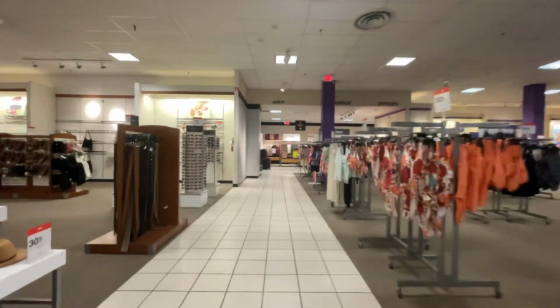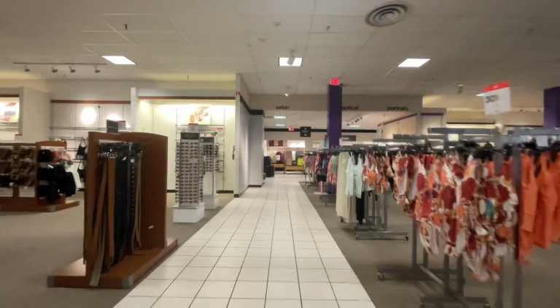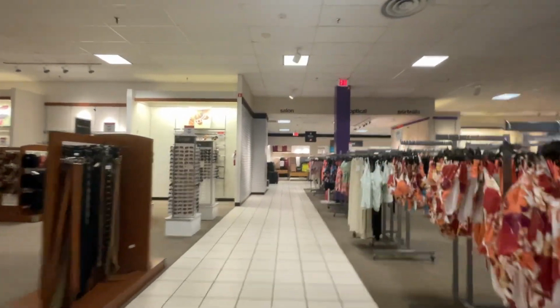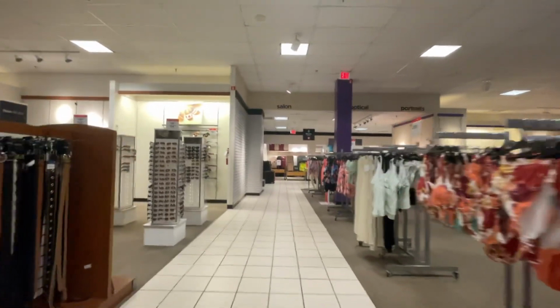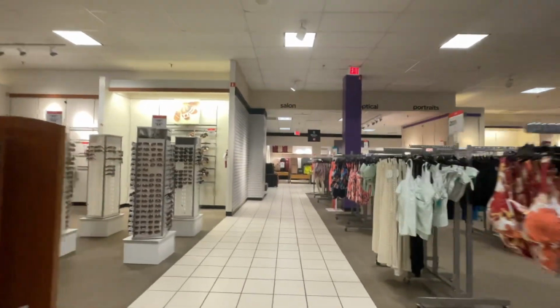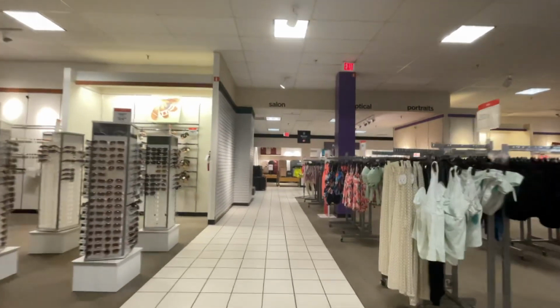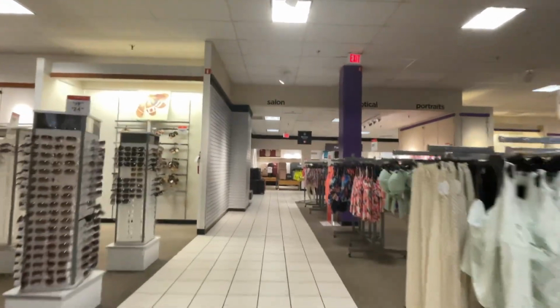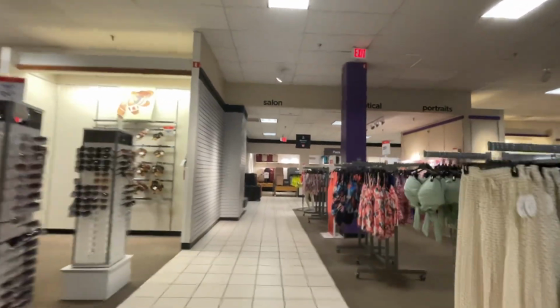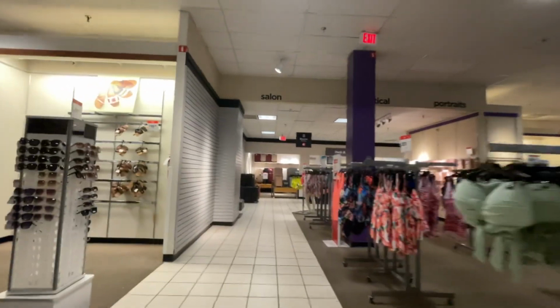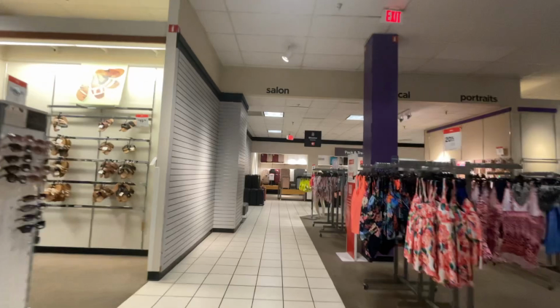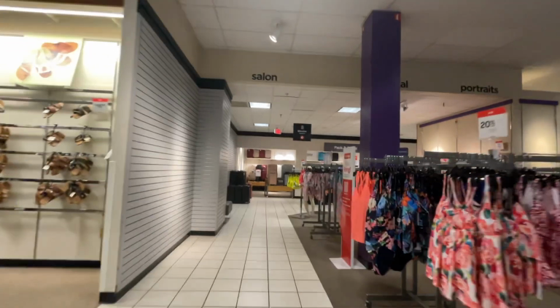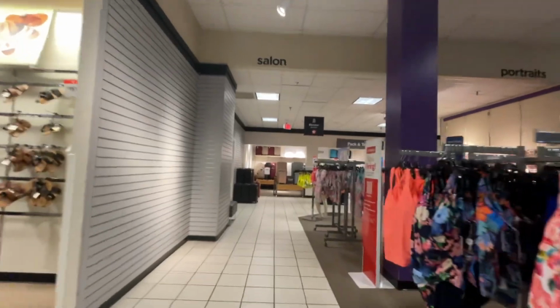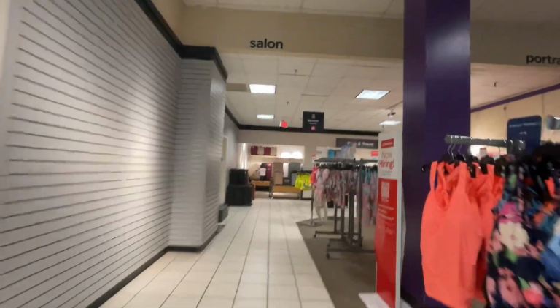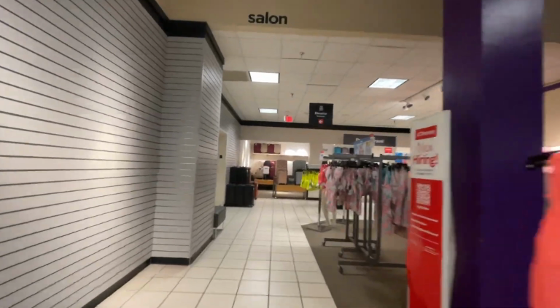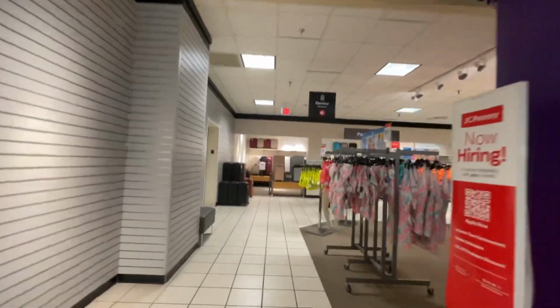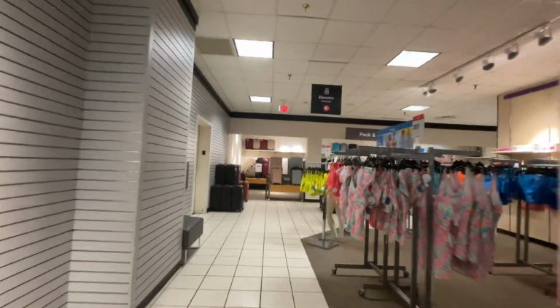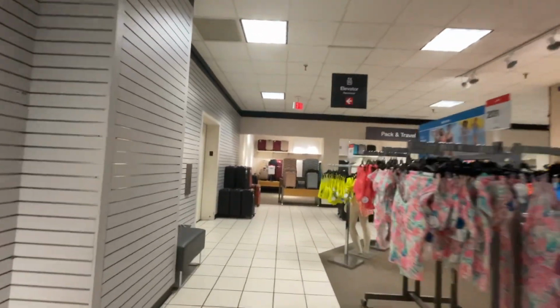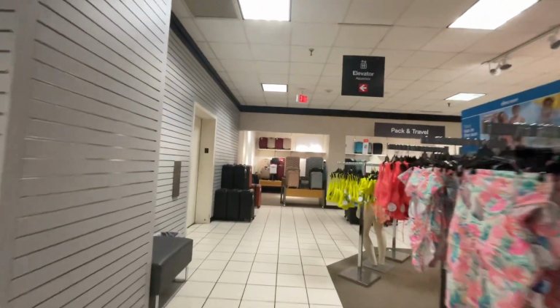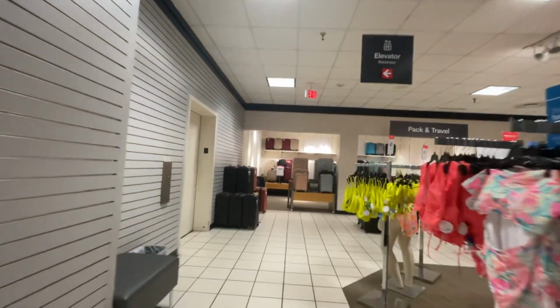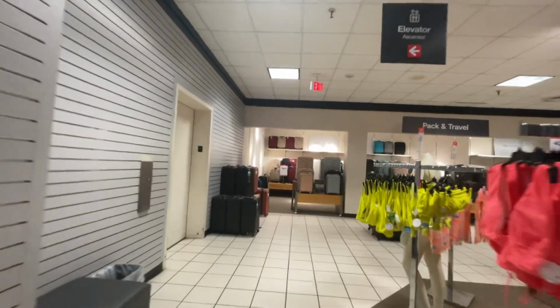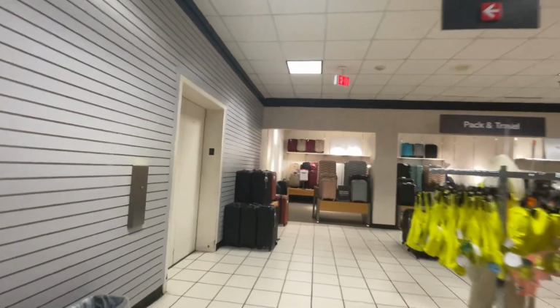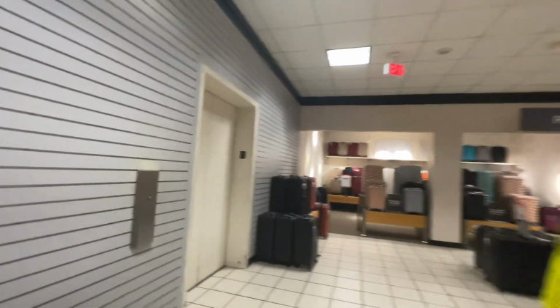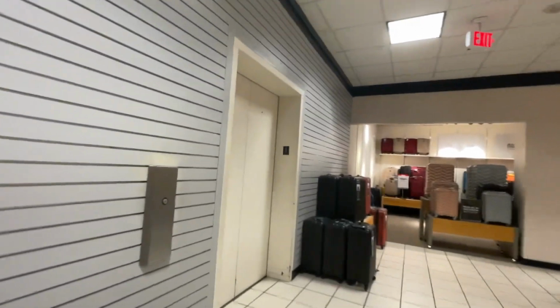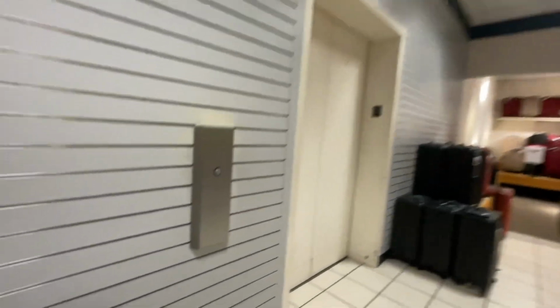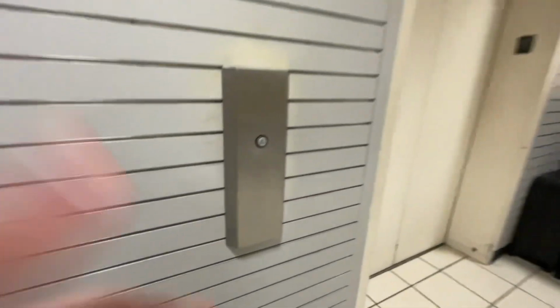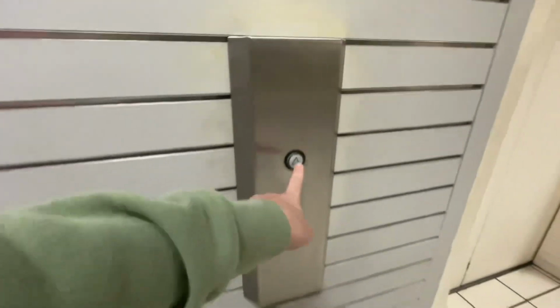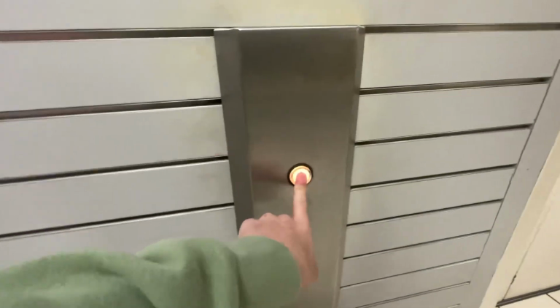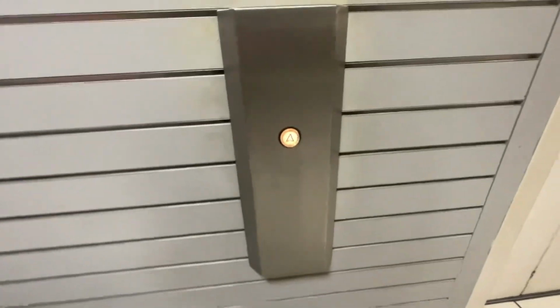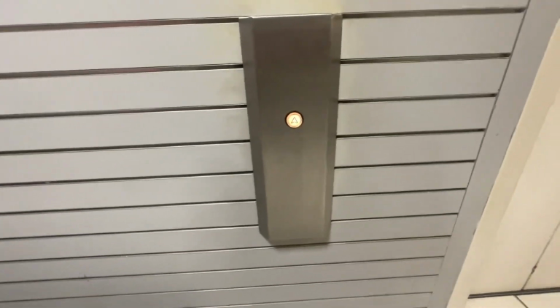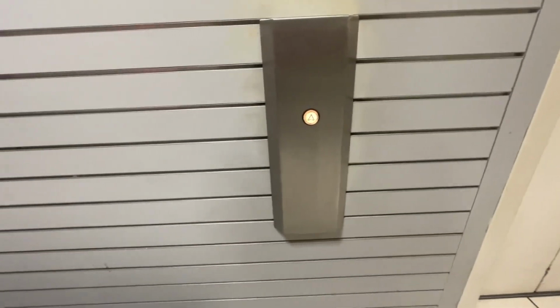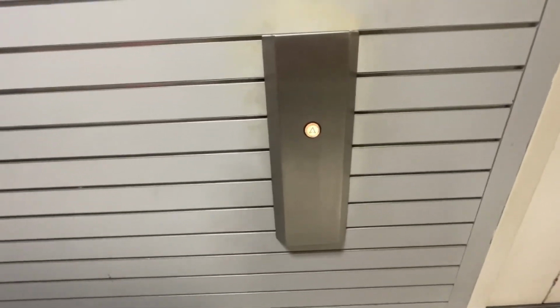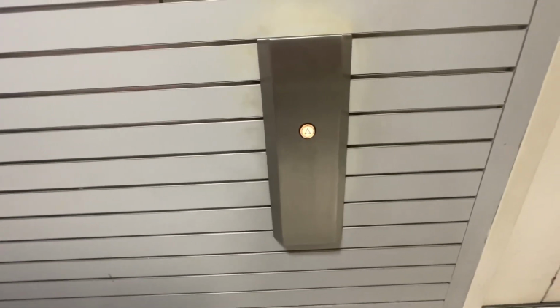This will be the elevator at JC Penney, Eastwood Mall, Niles, Ohio. It's a Dover. This is a weird call-saver.